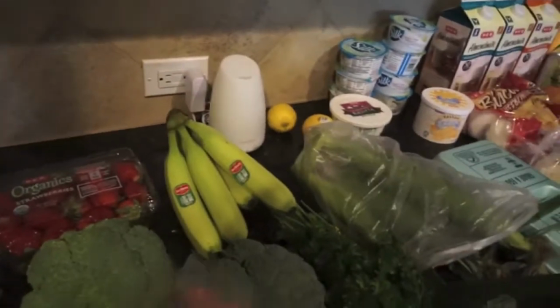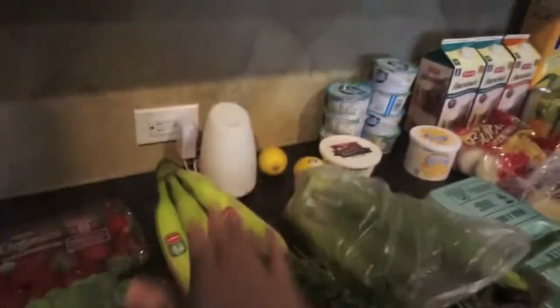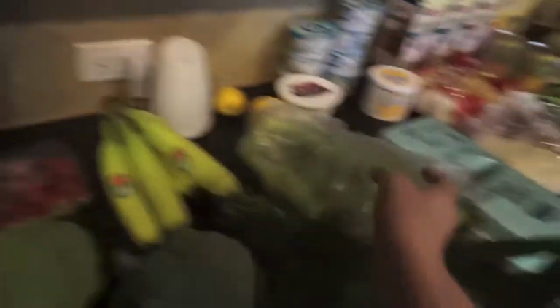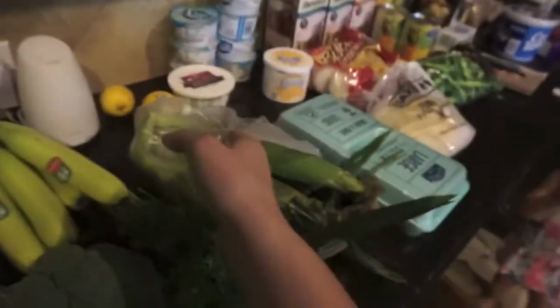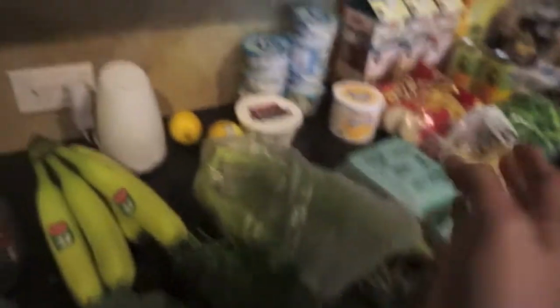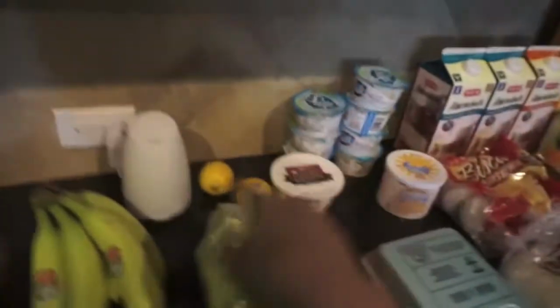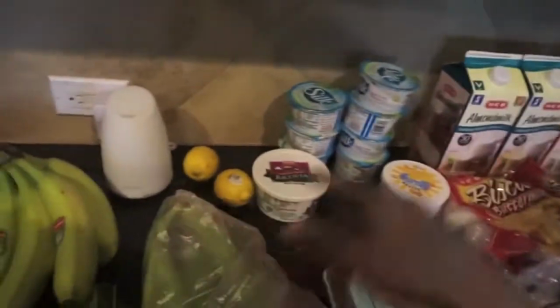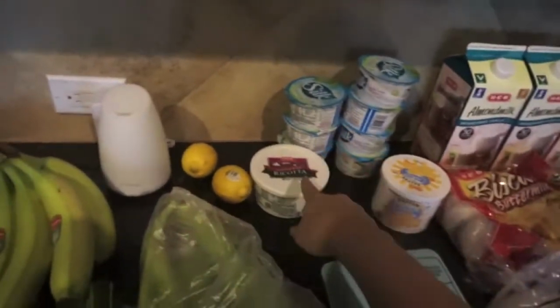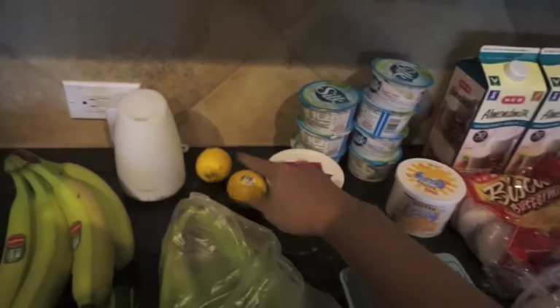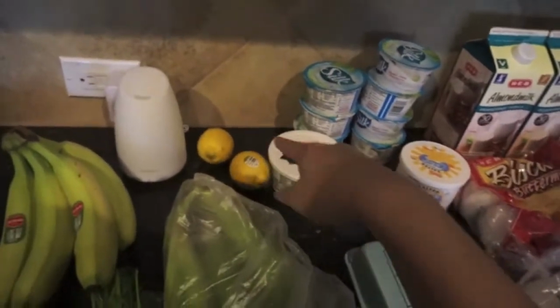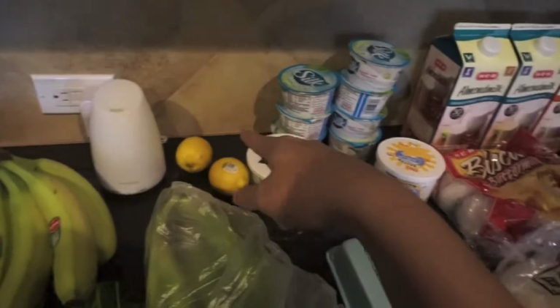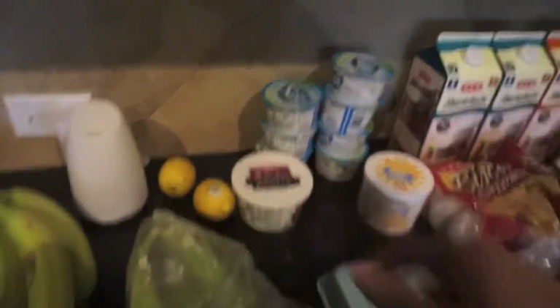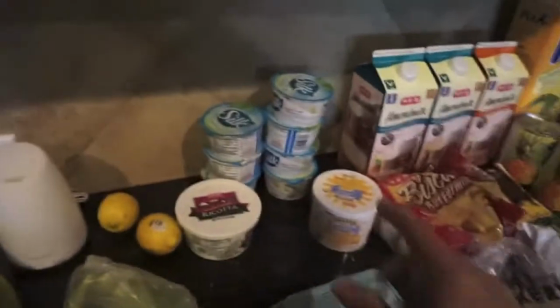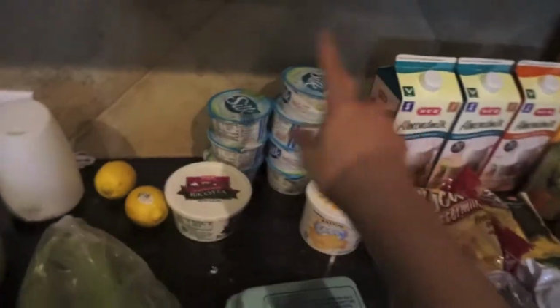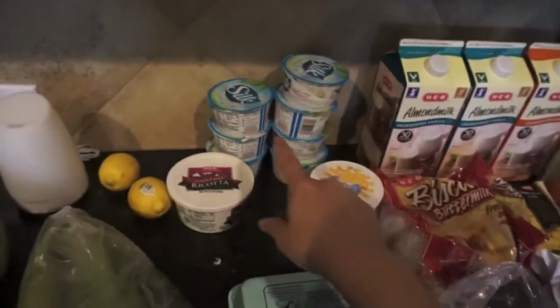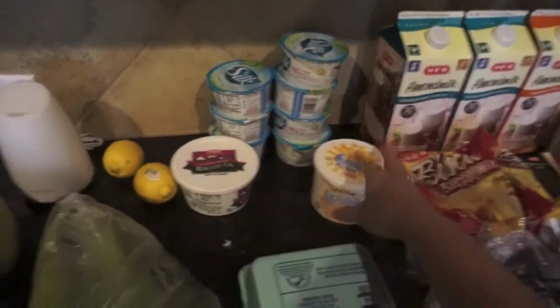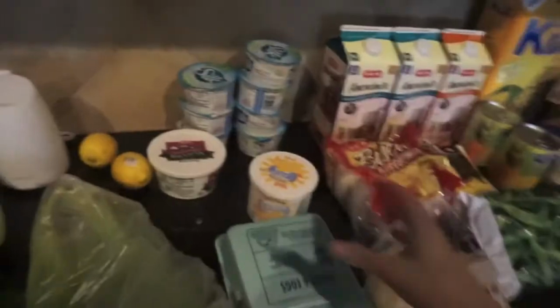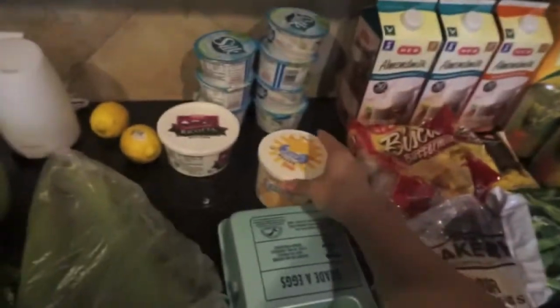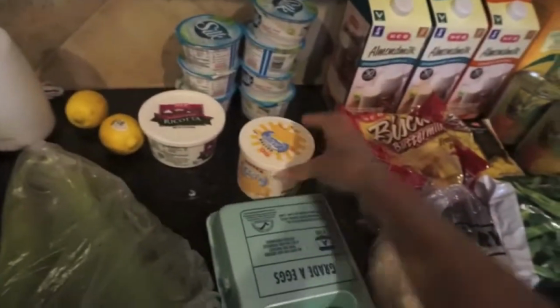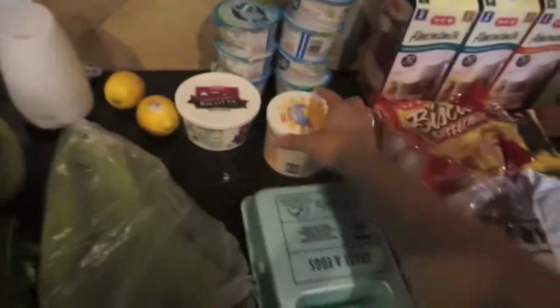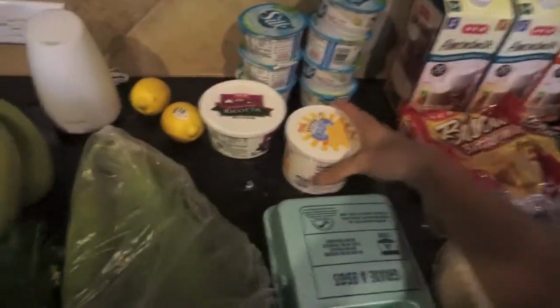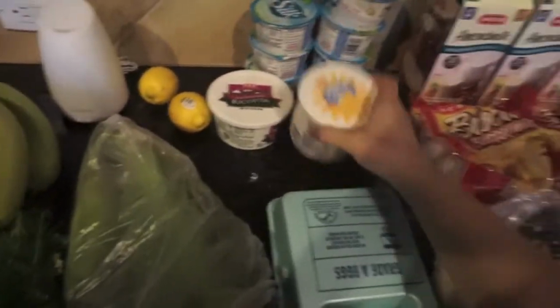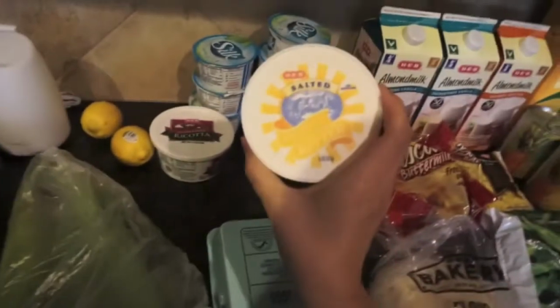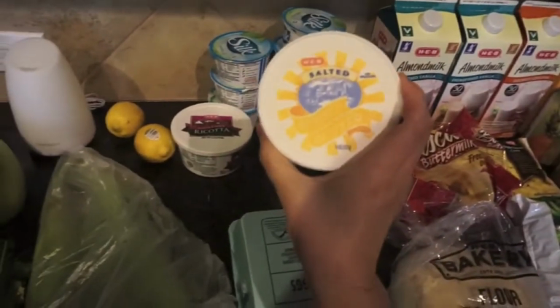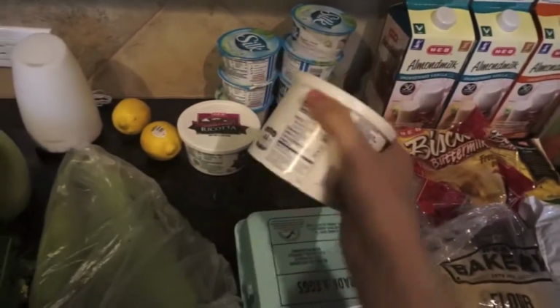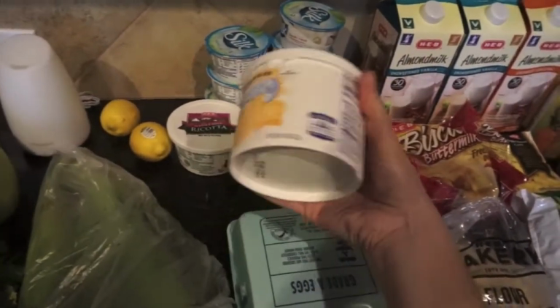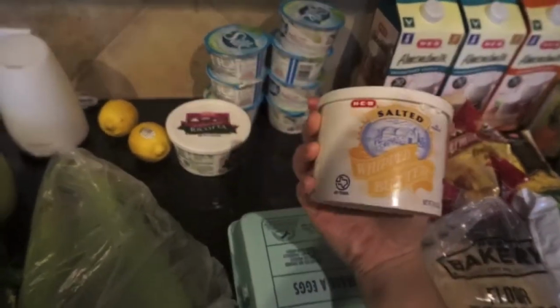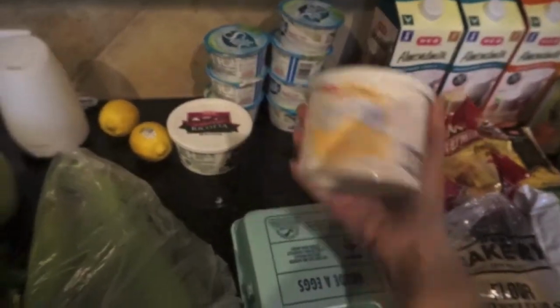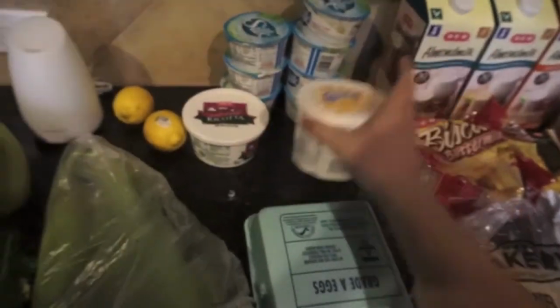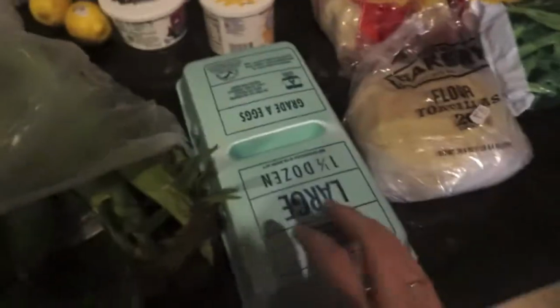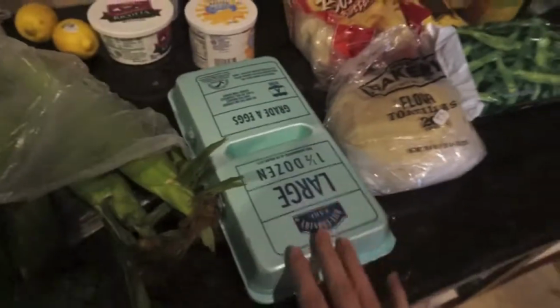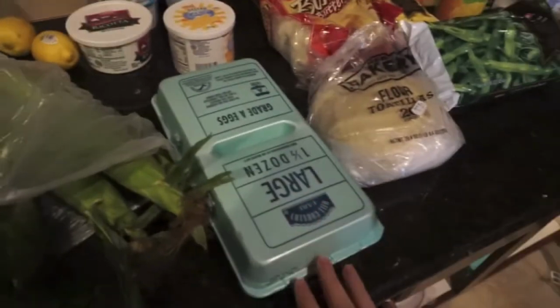We also got some bananas, some corn on the cob, some lemons, and ricotta cheese for the lemon ricotta pancakes. Some more yogurt for Olivia. They didn't have the butter and olive oil spread I usually get, so I just got the salted whipped butter — I thought I'd give that a try. And we got lots of eggs.